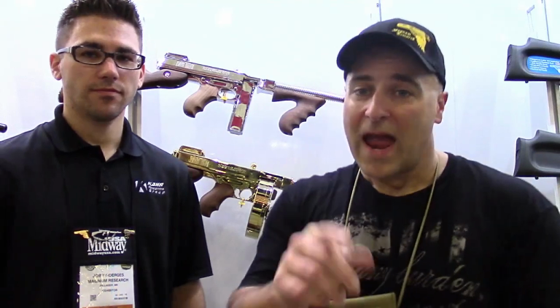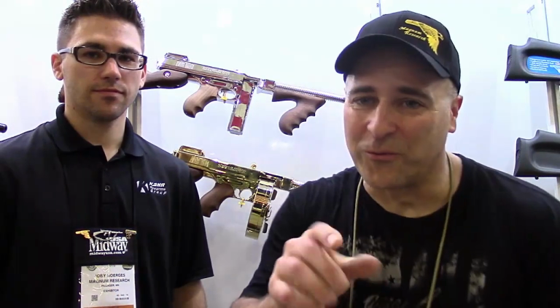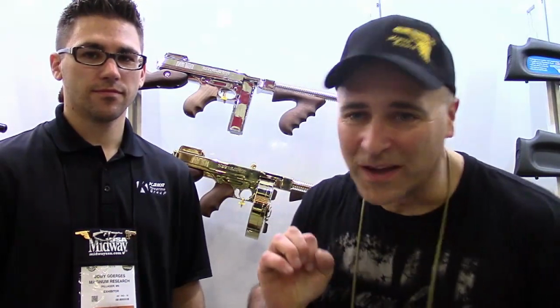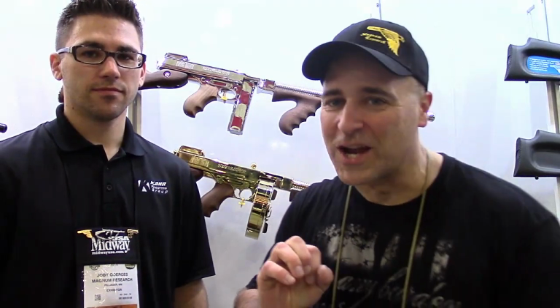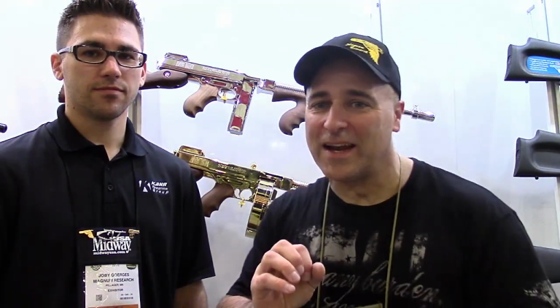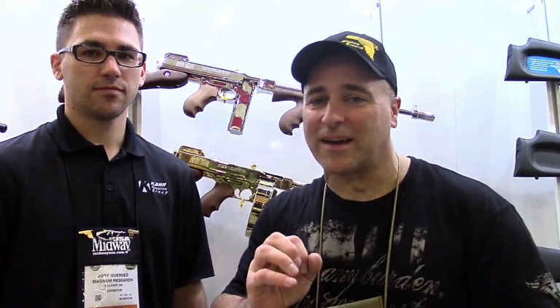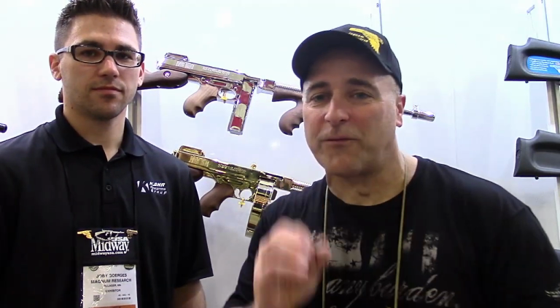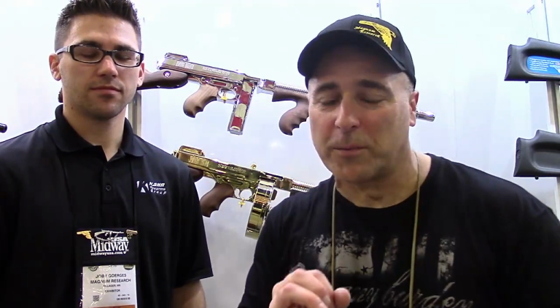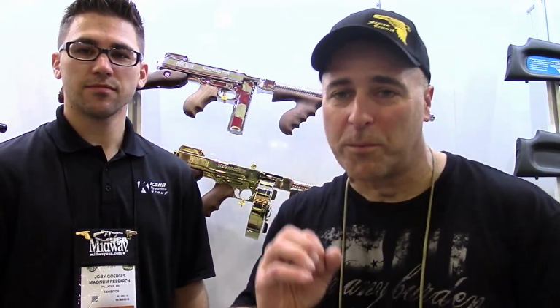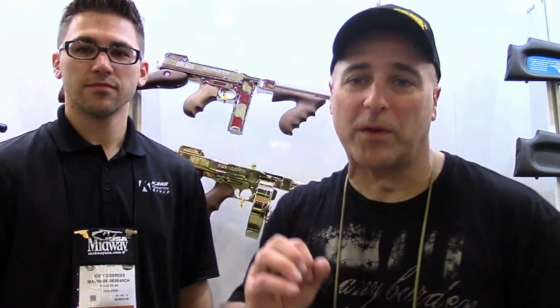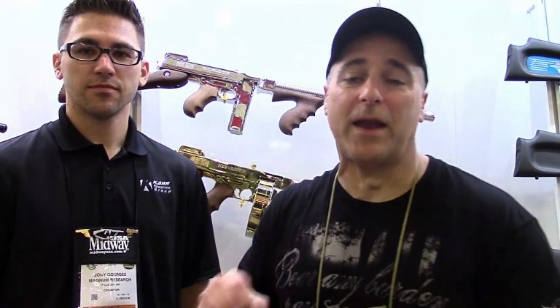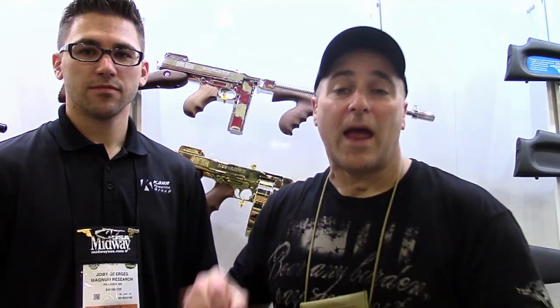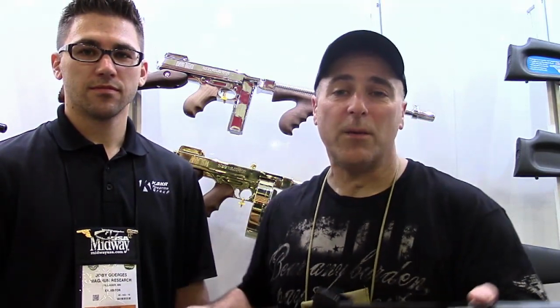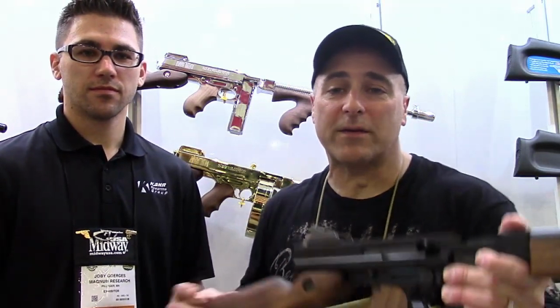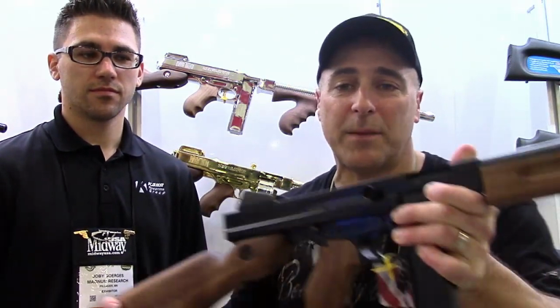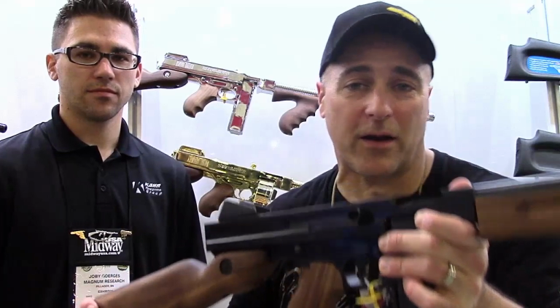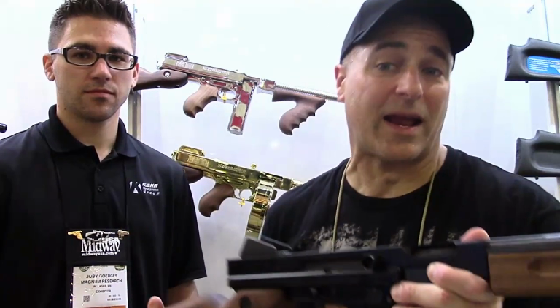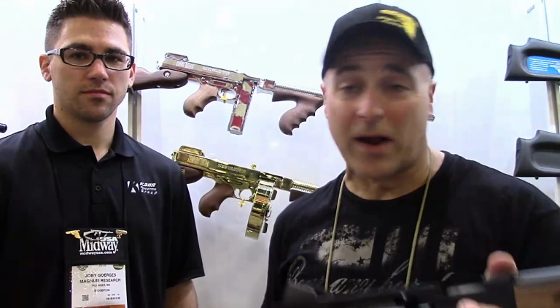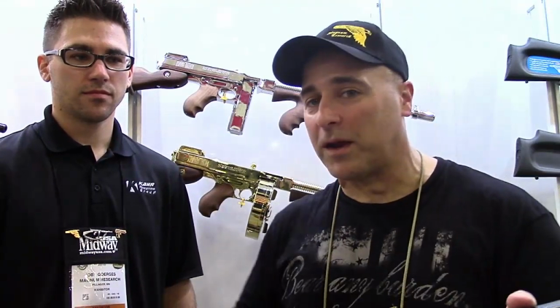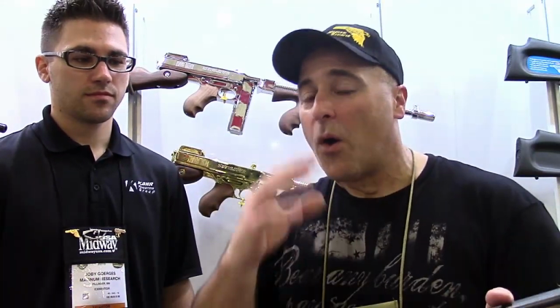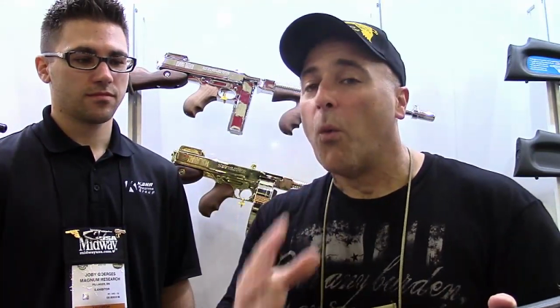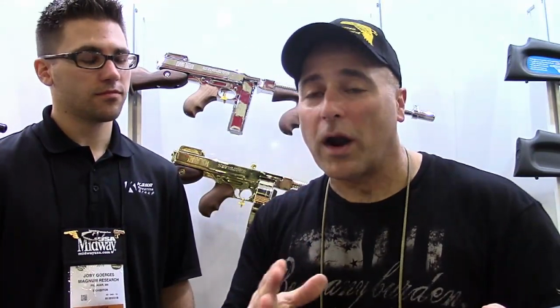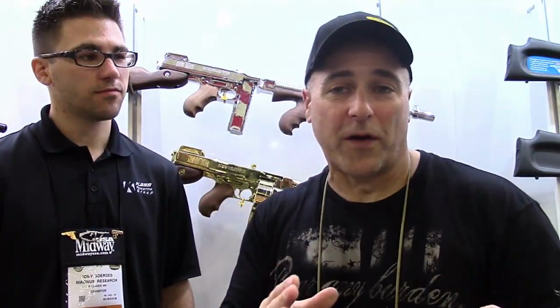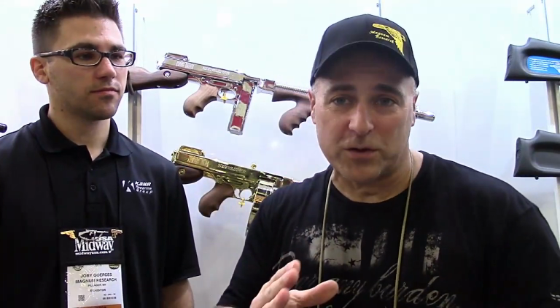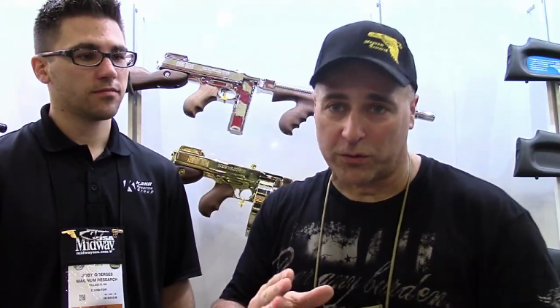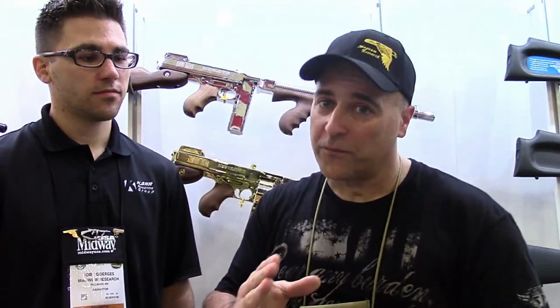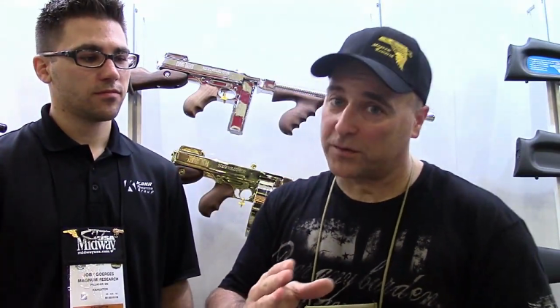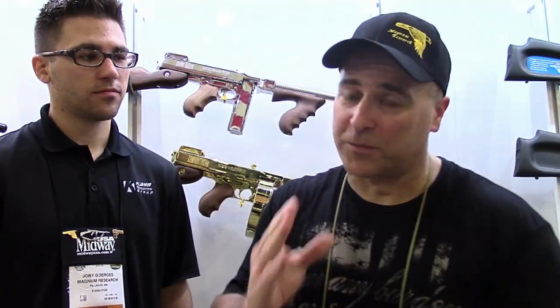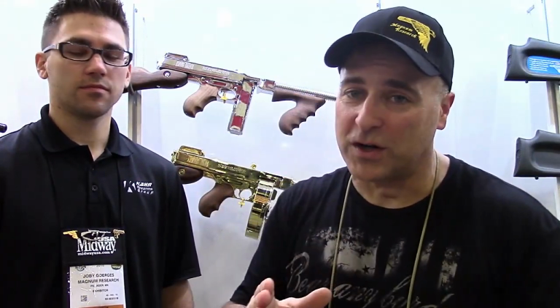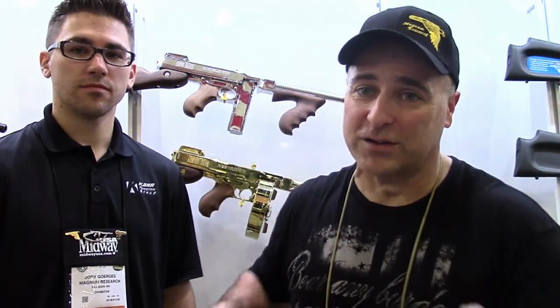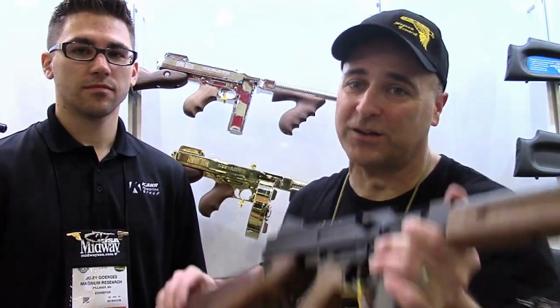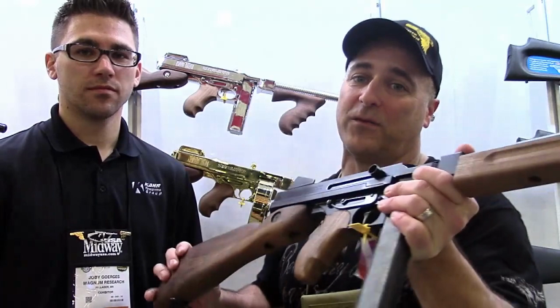Hey there friends, thanks for checking in at the CAR Firearms Group booth once again, and here we have a Tommy gun. A lot of guys were asking me what are the firearms I chose for this CAR Speed Shooting Challenge, and this is one of them.